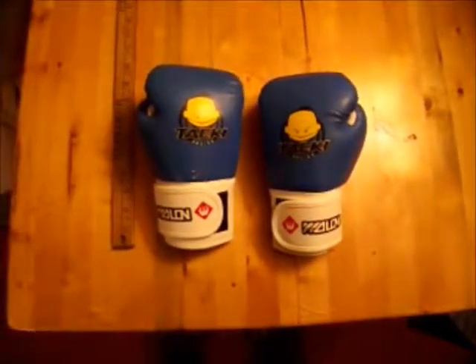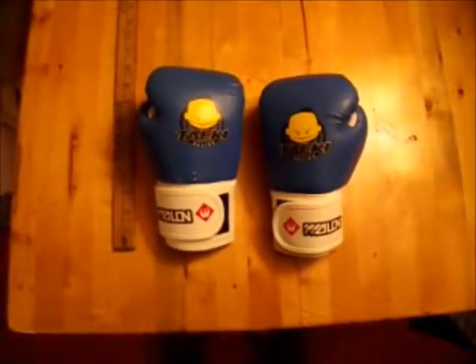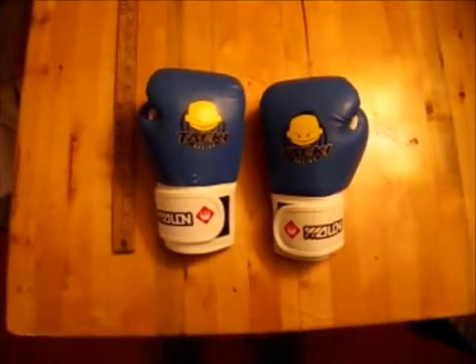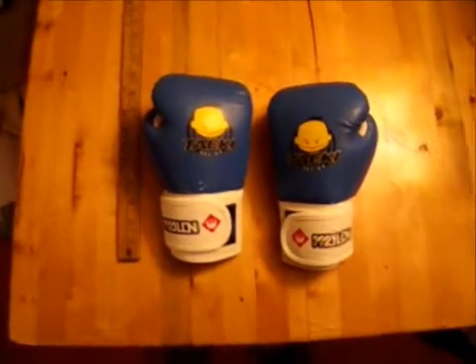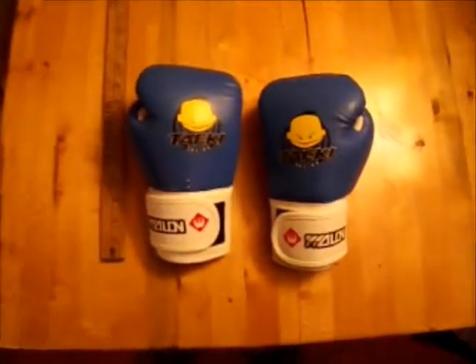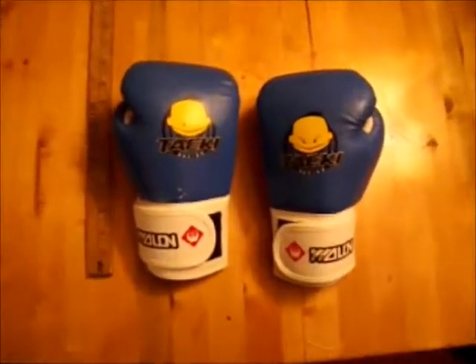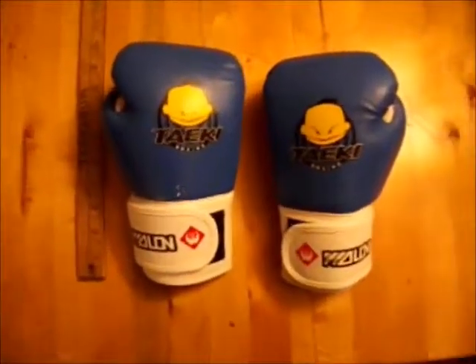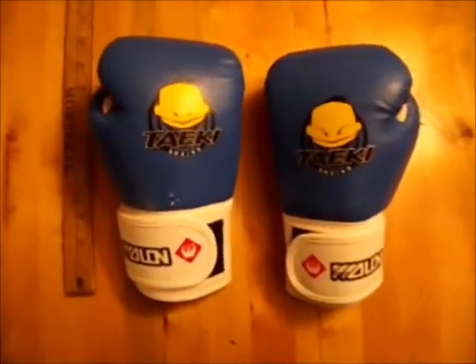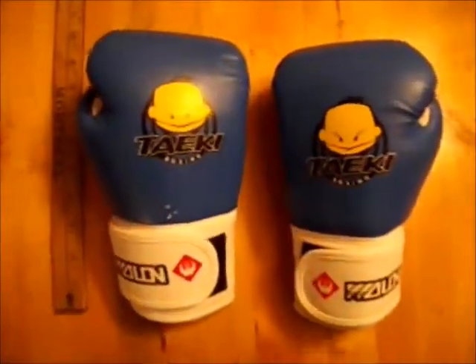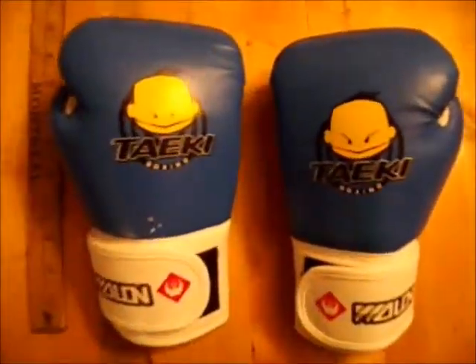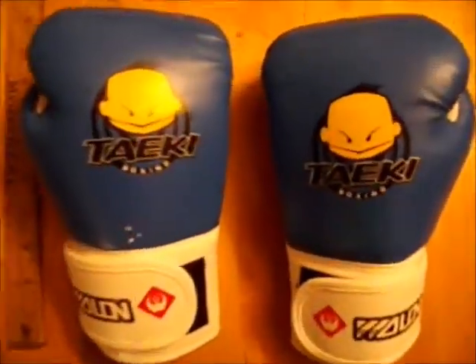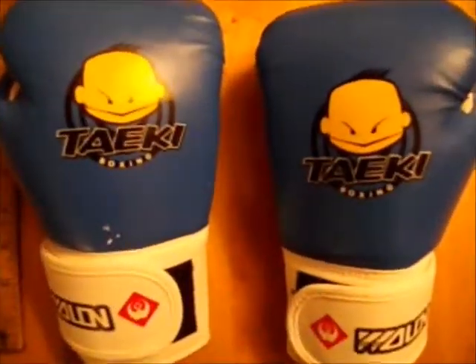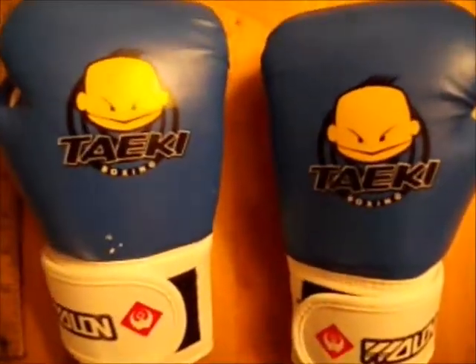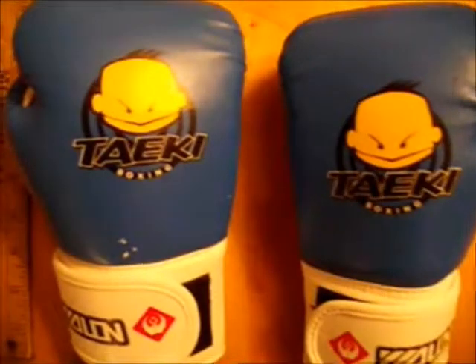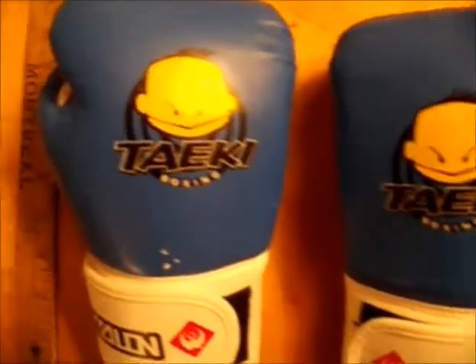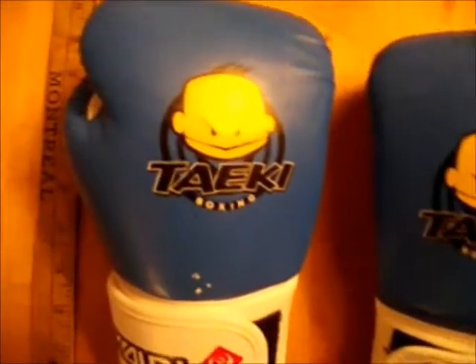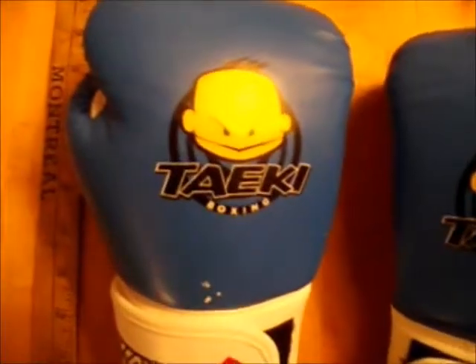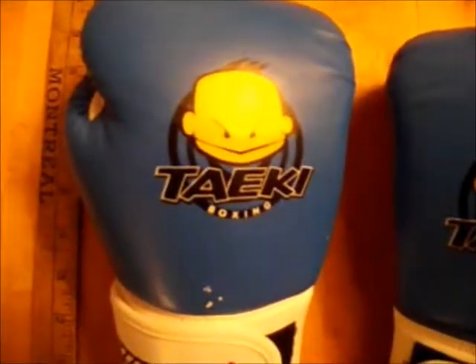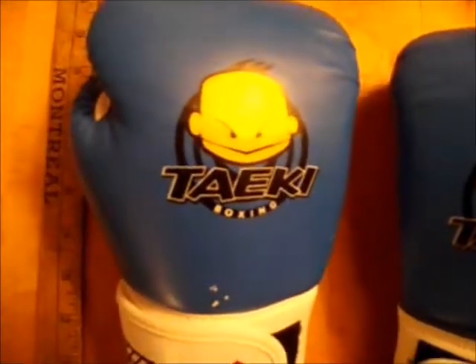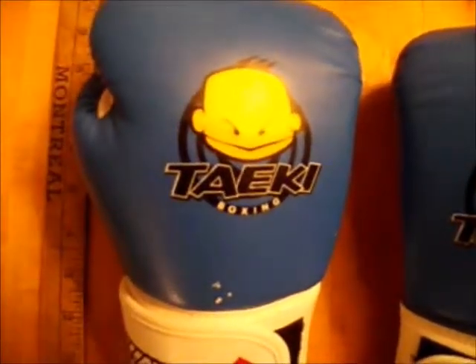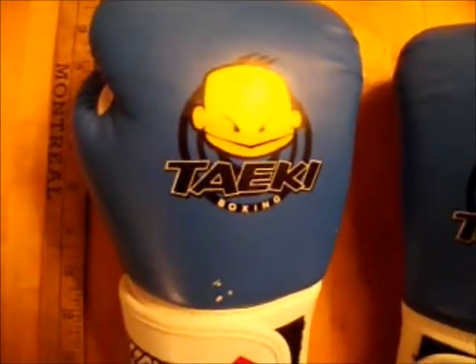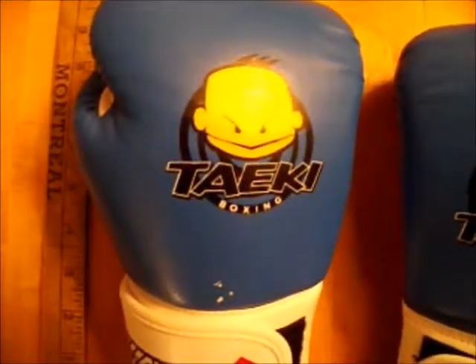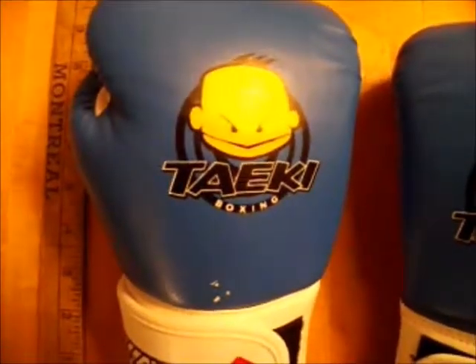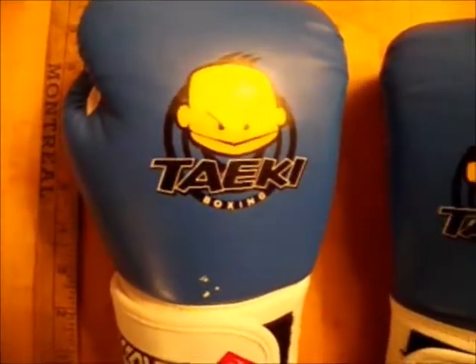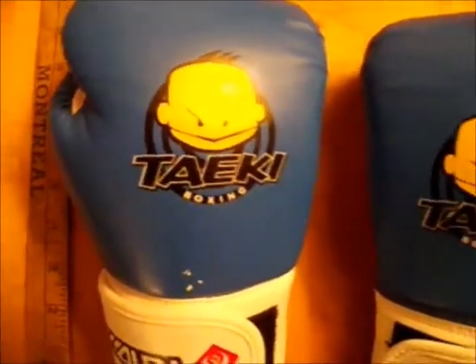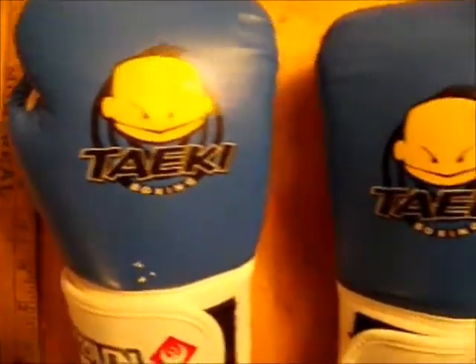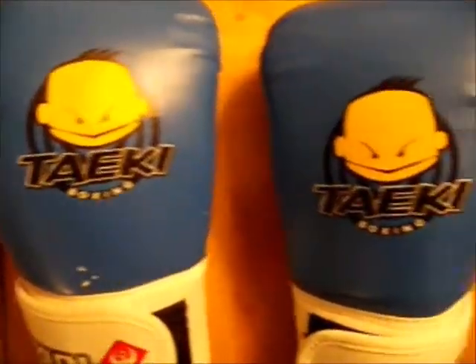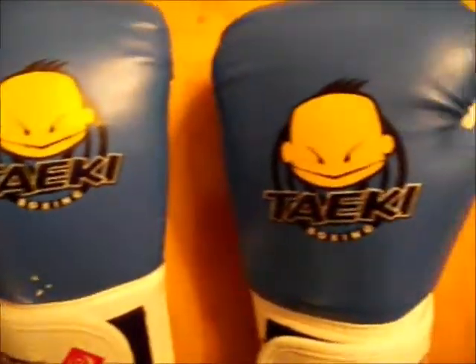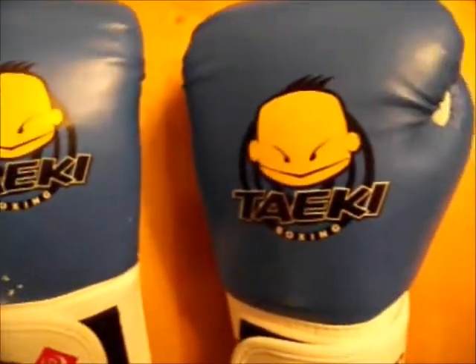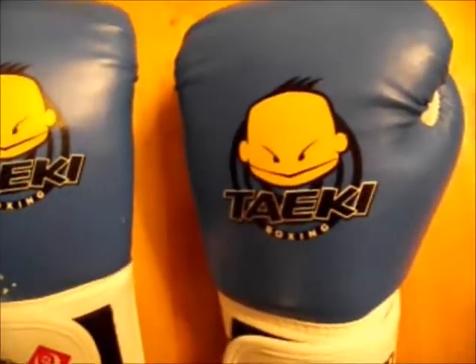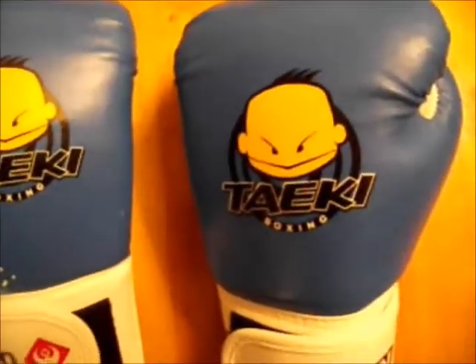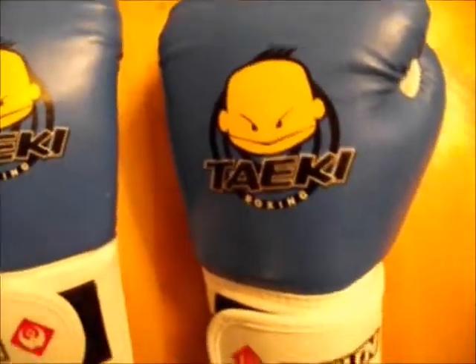I picked these up off Amazon. They were relatively inexpensive — this set I believe was $20, but if you order from overseas you can get them cheaper, even half that.